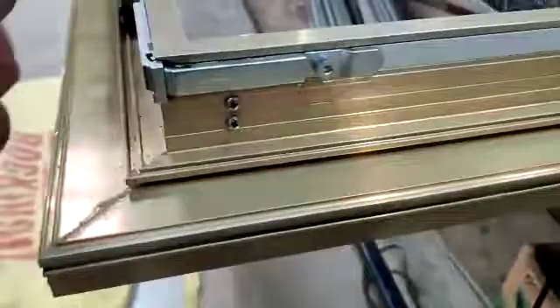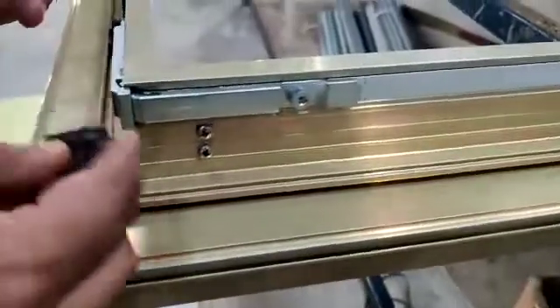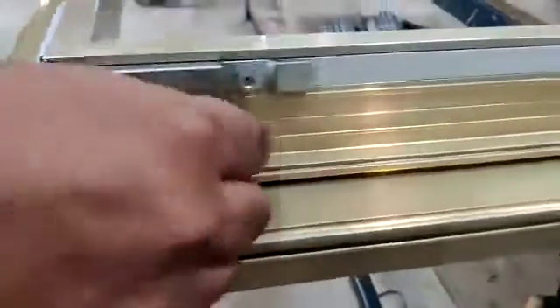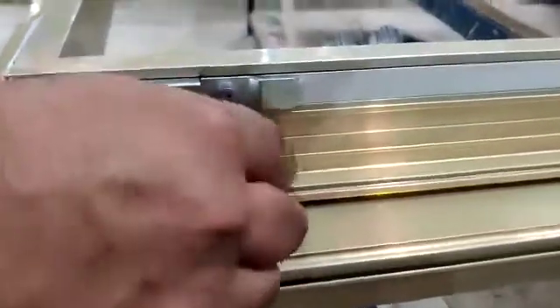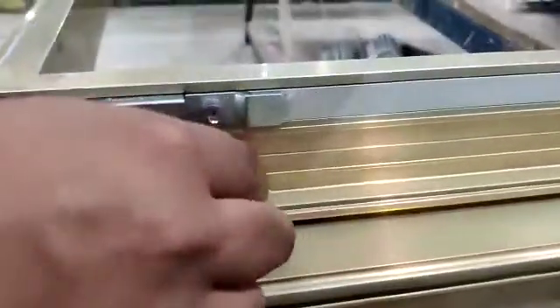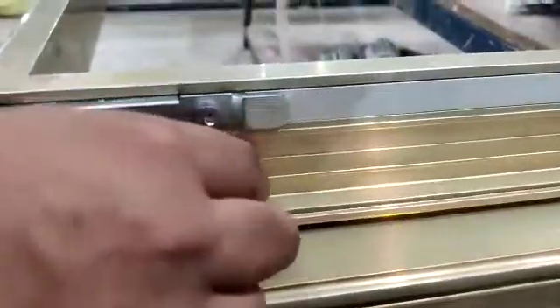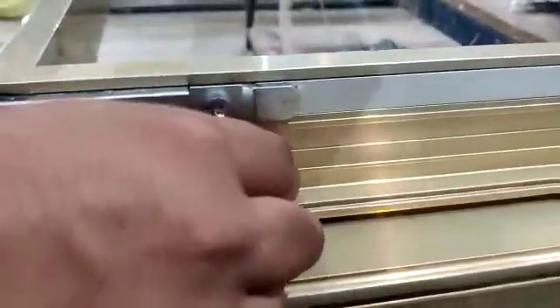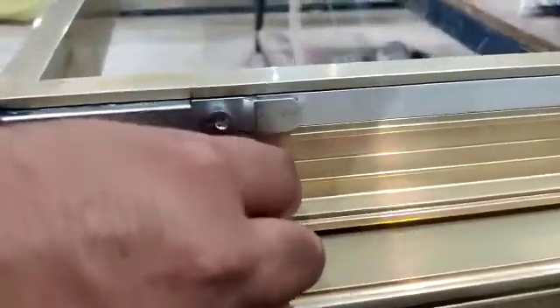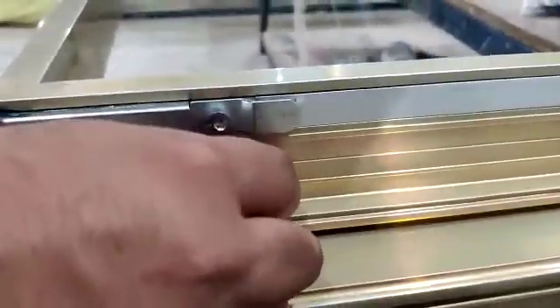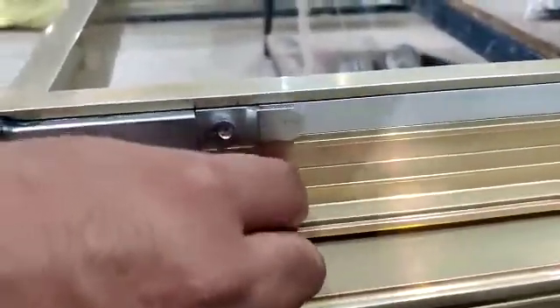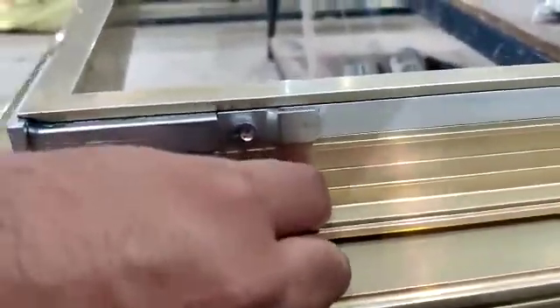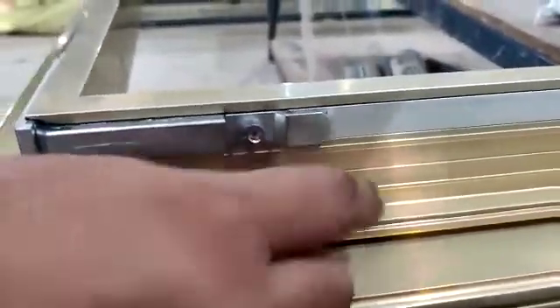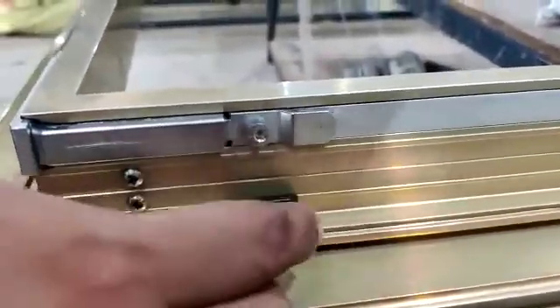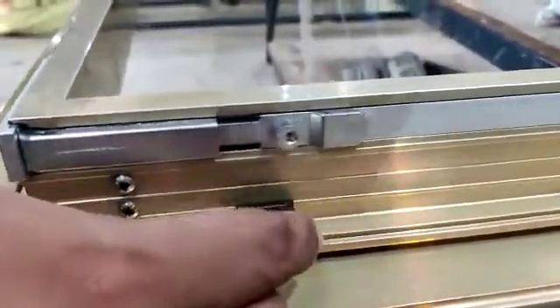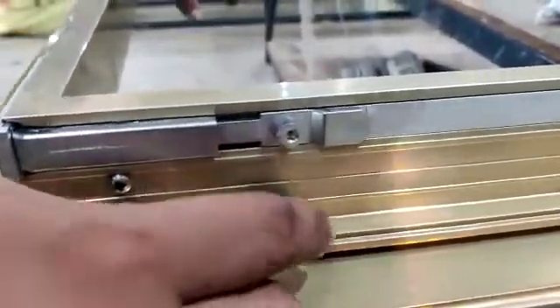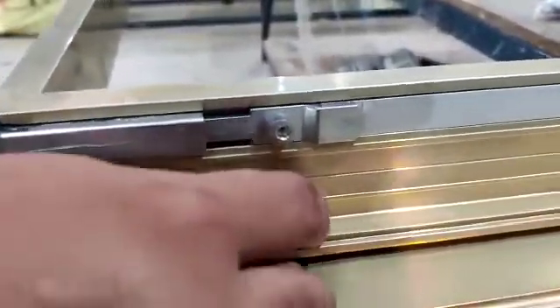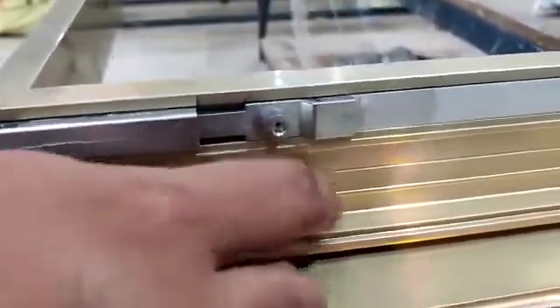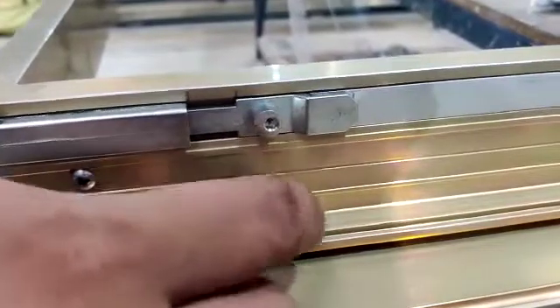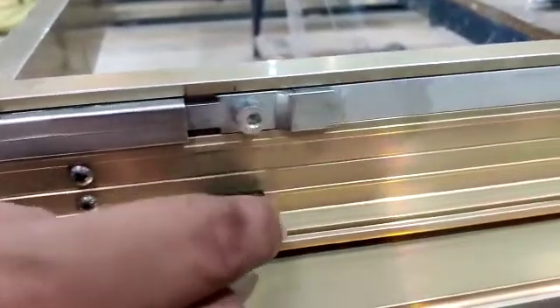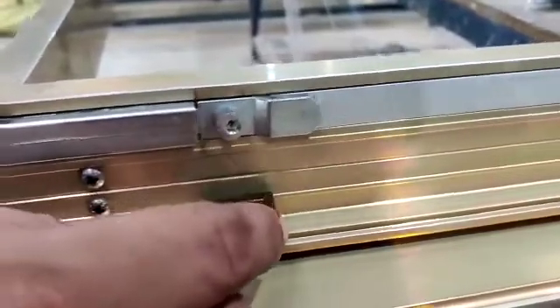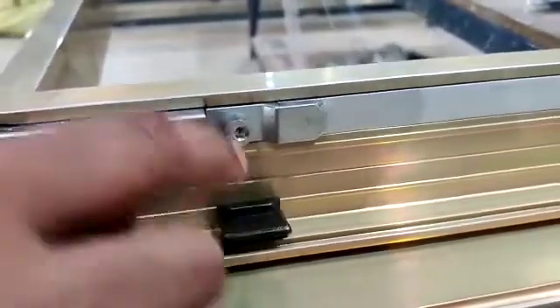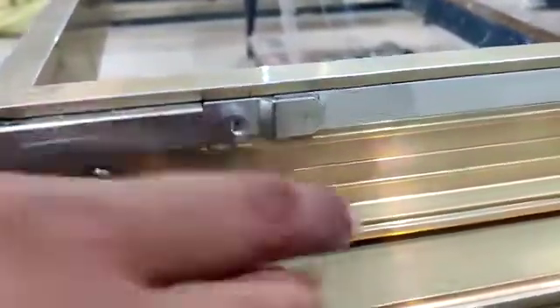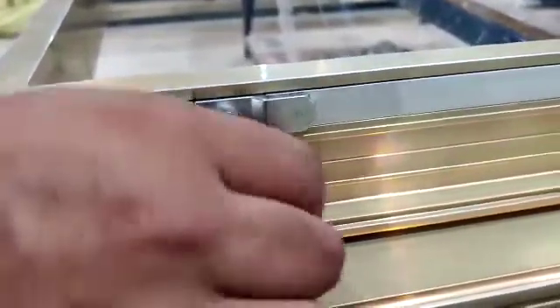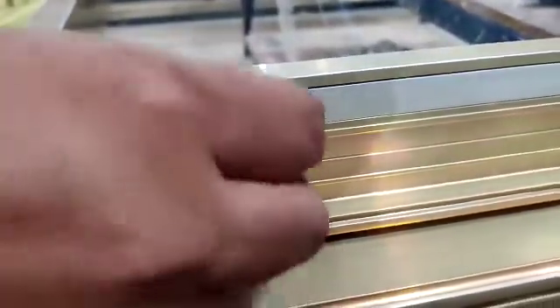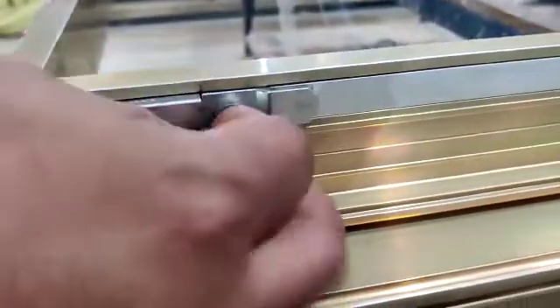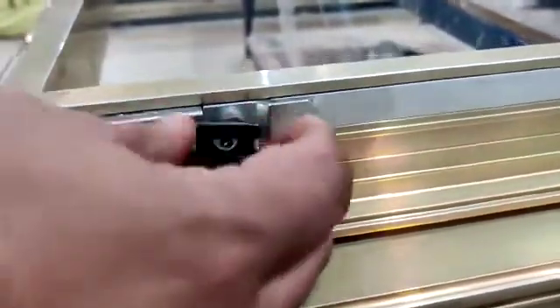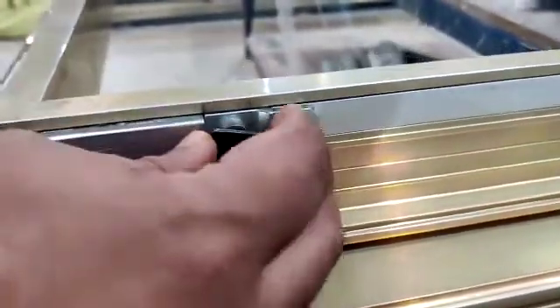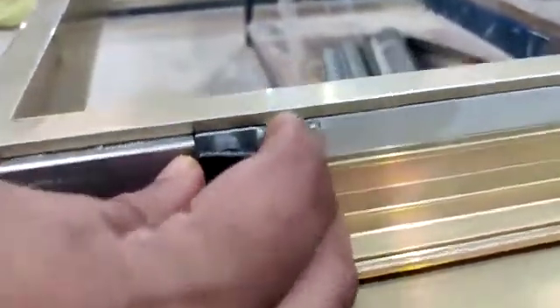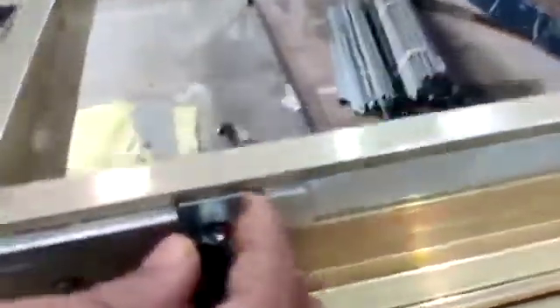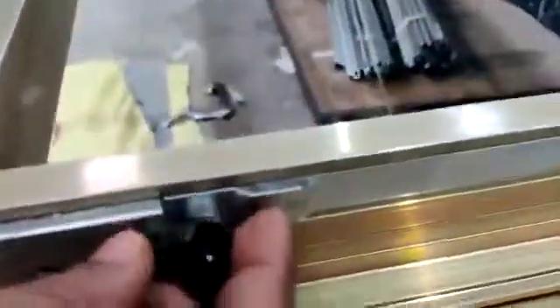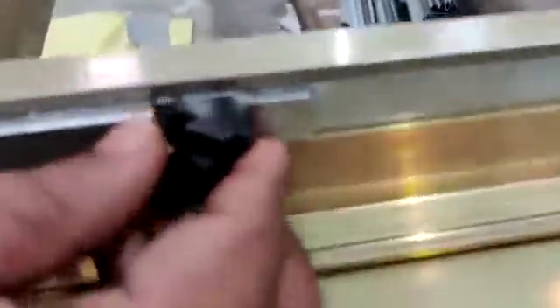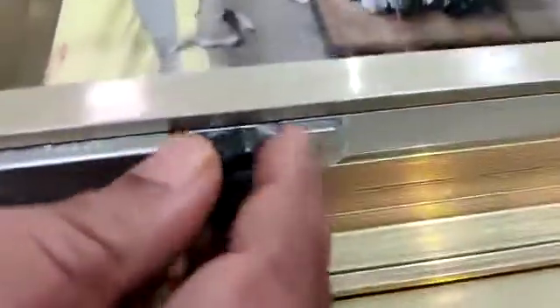This is the striker position — this is the release position, this is the engage position. It will lock like this.